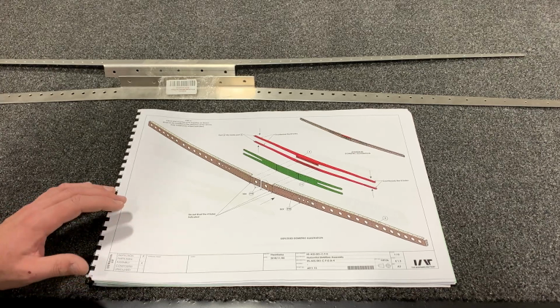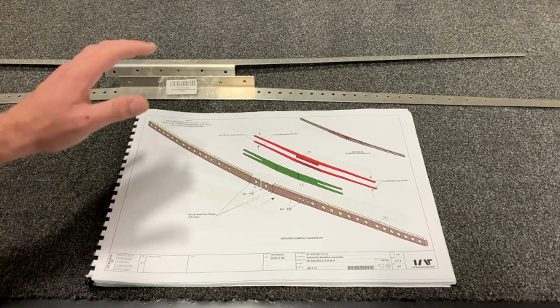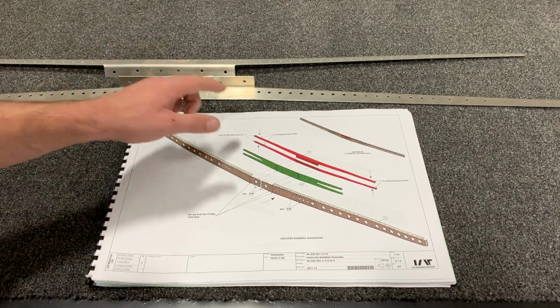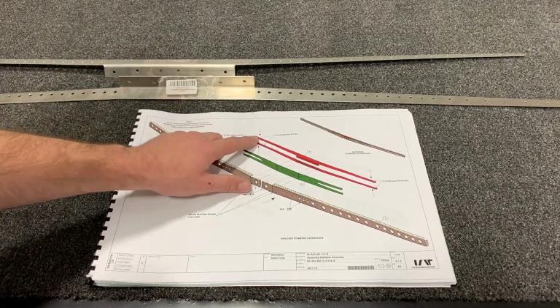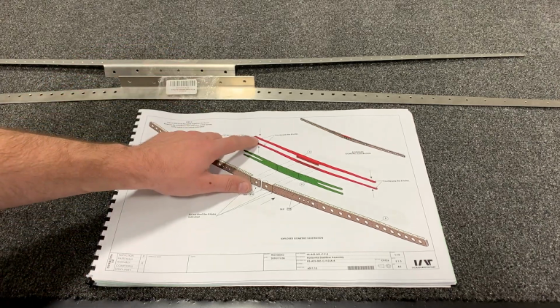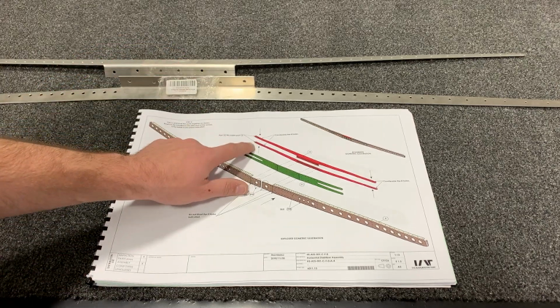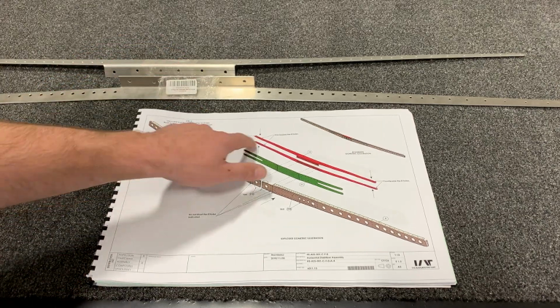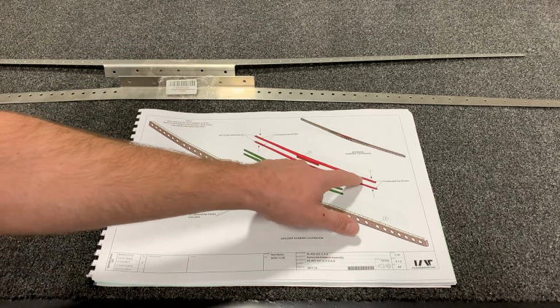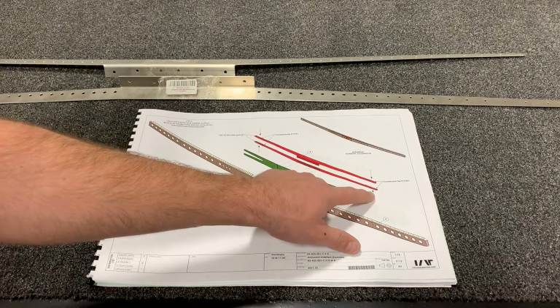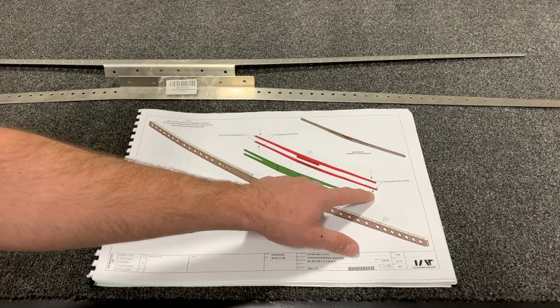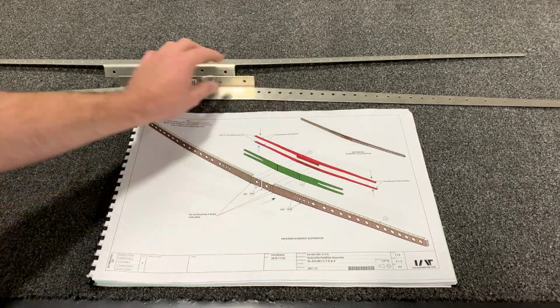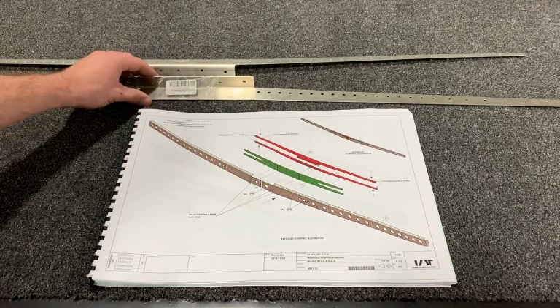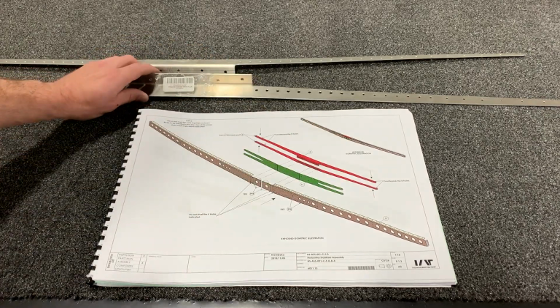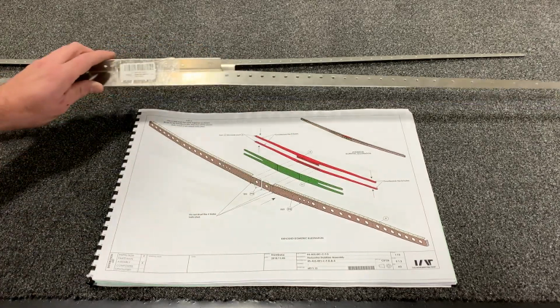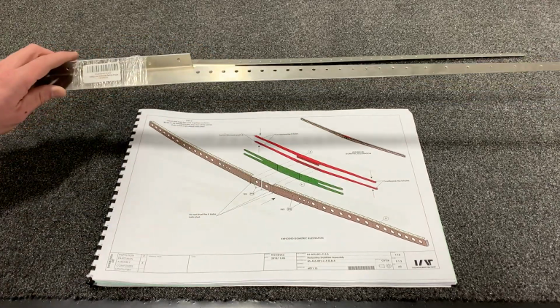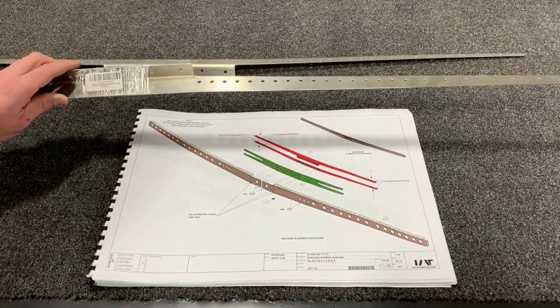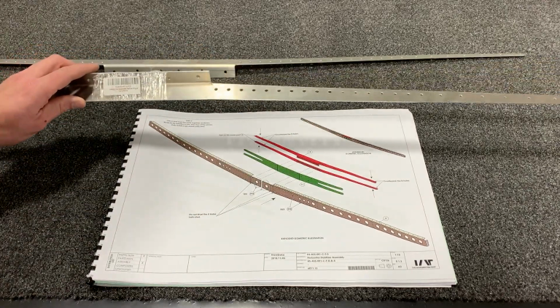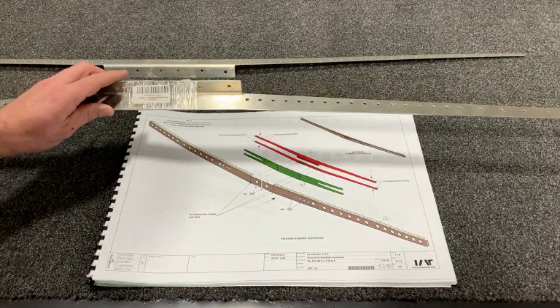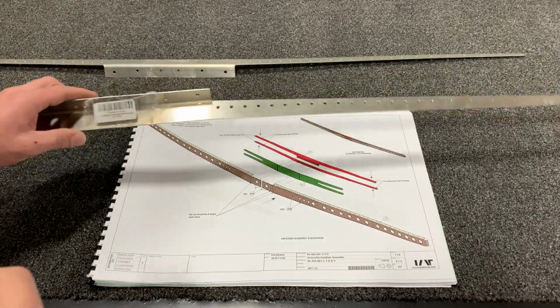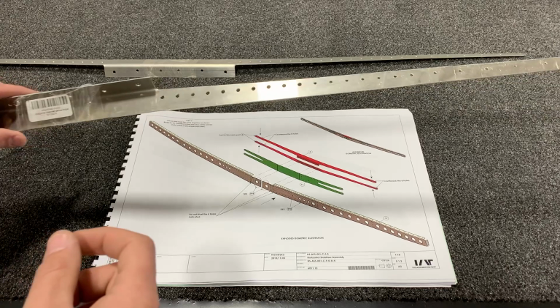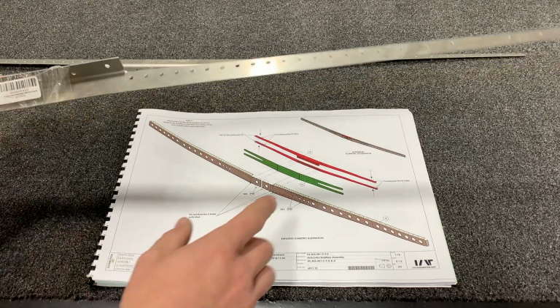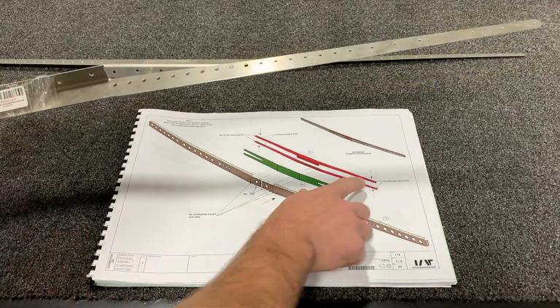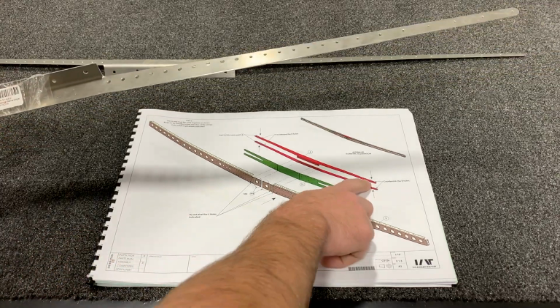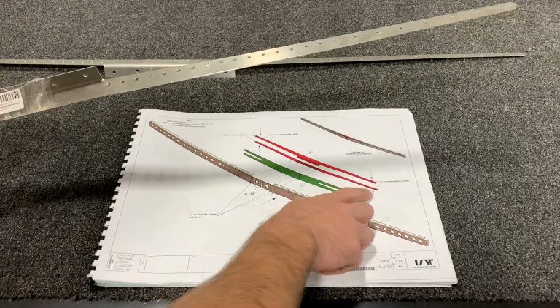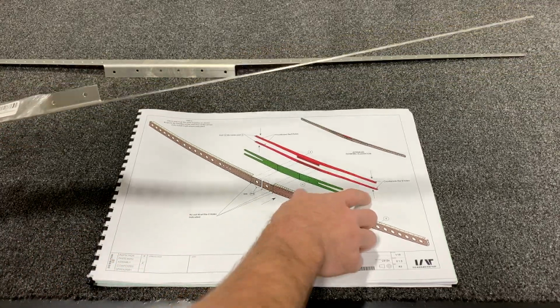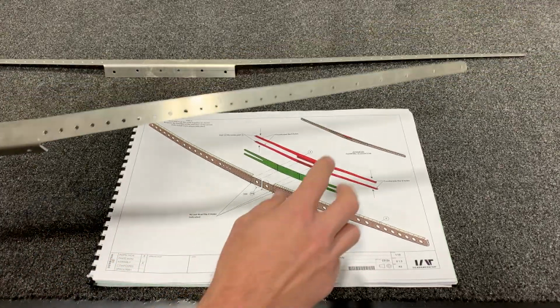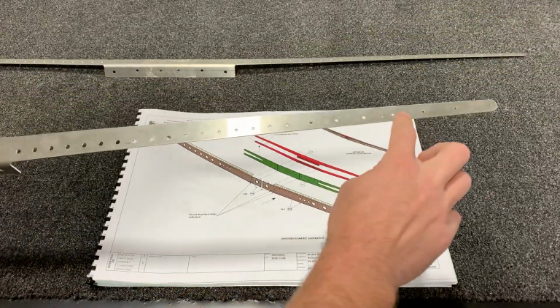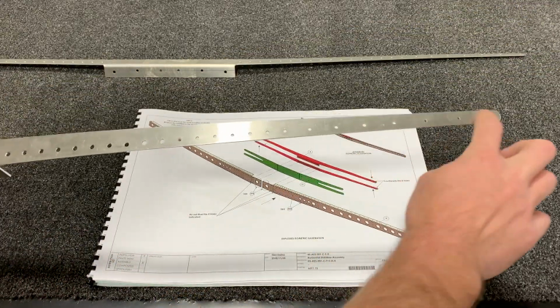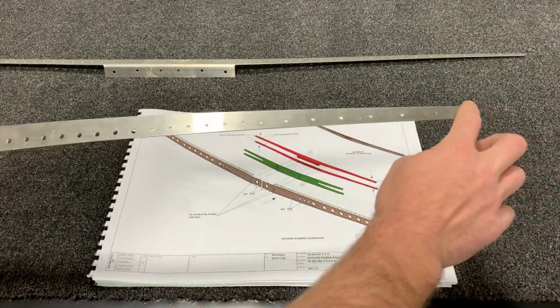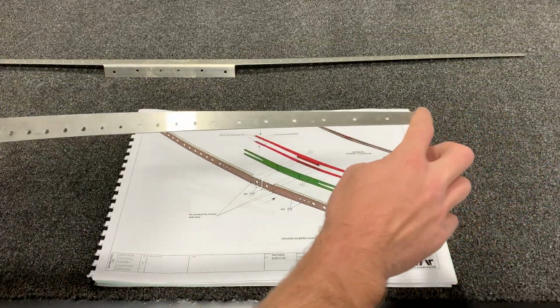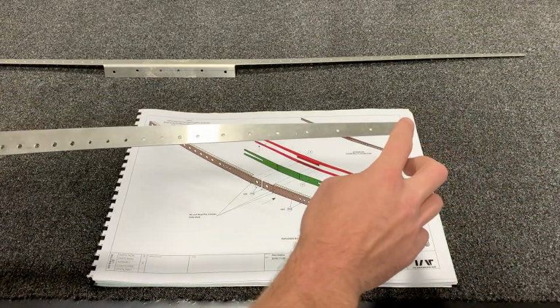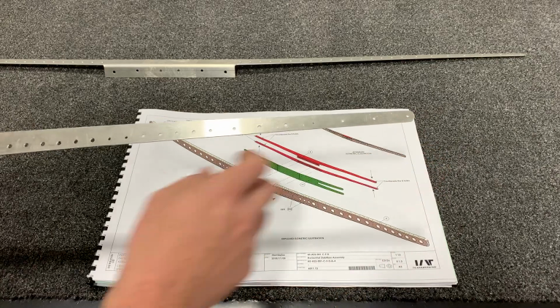Here you can see that we're going to countersink 16 total holes at the end of the horizontal stabilizer center angles. Make sure to note the orientation of the countersink so you don't accidentally countersink the wrong side.